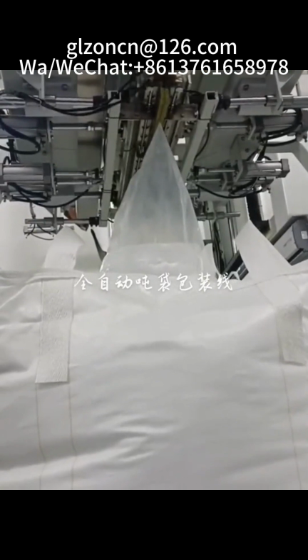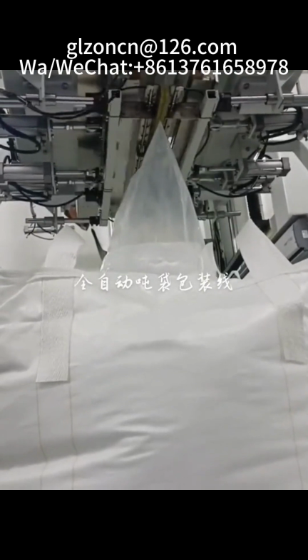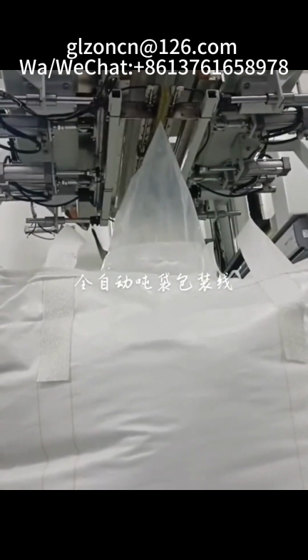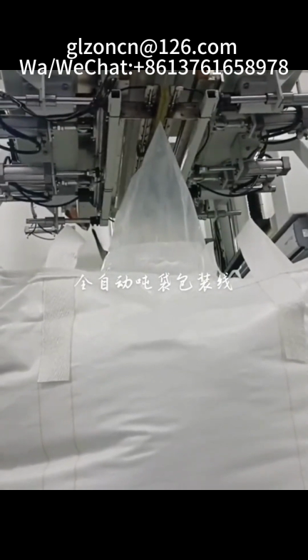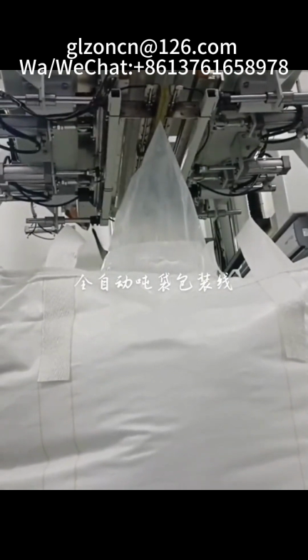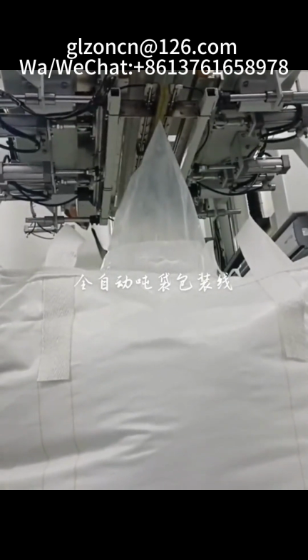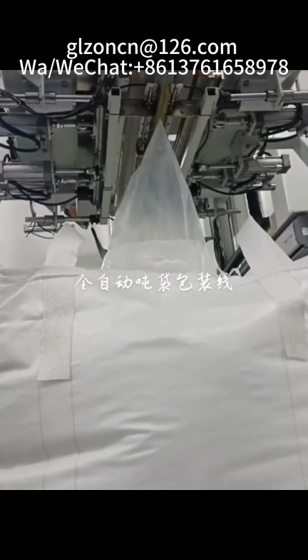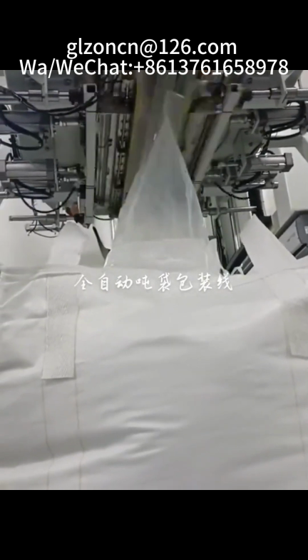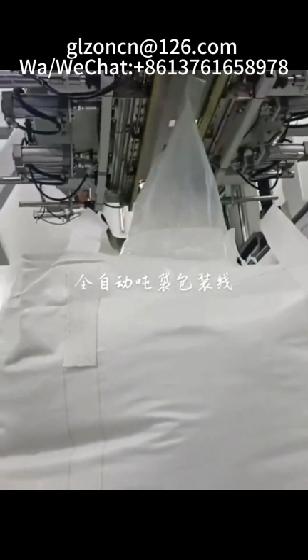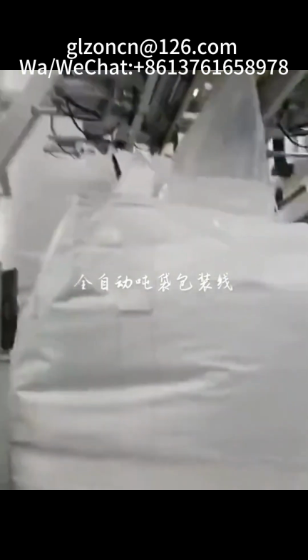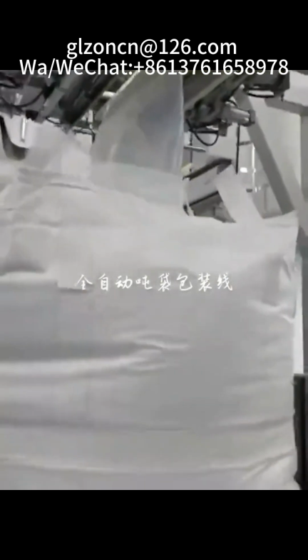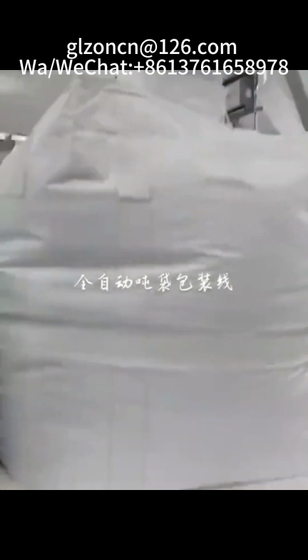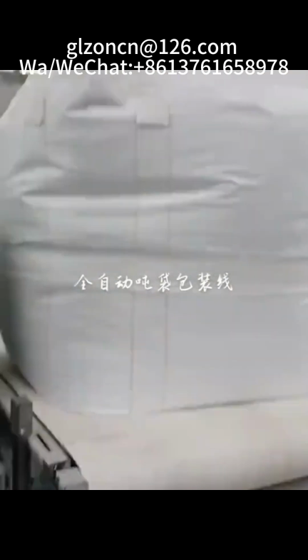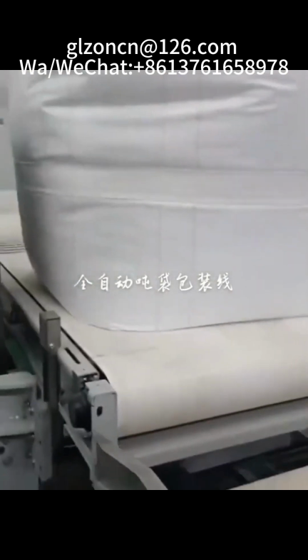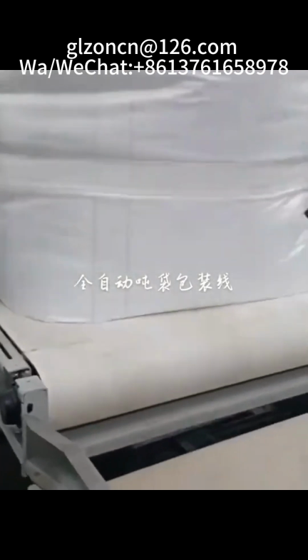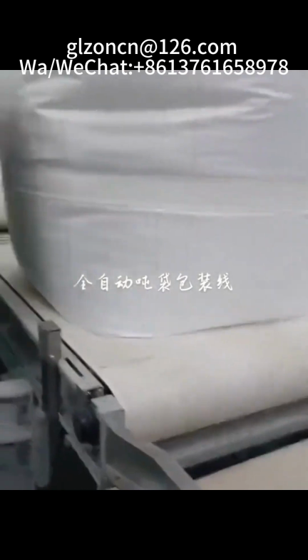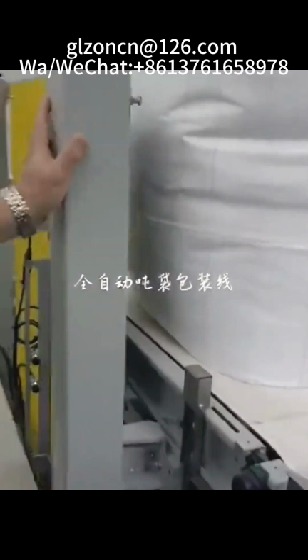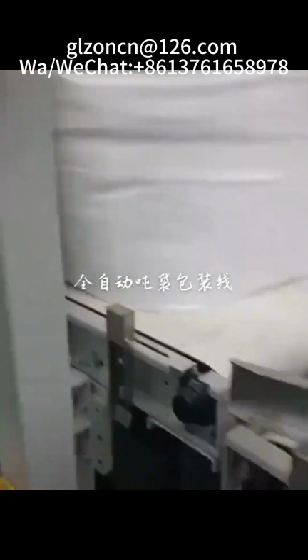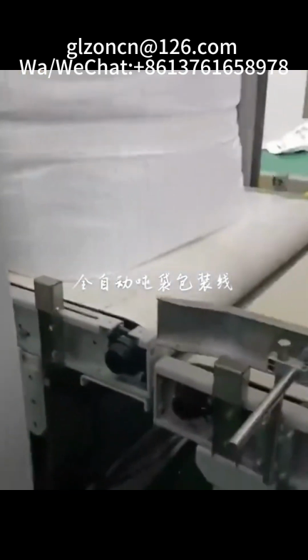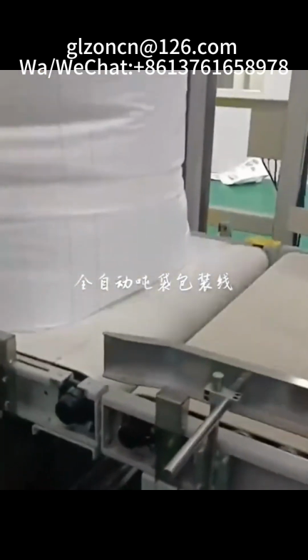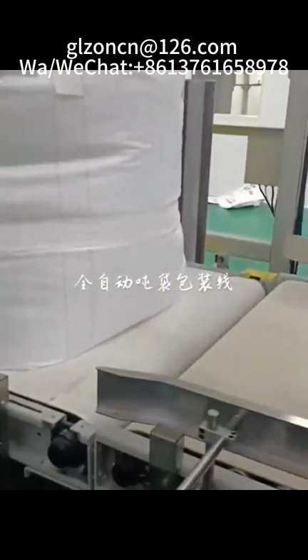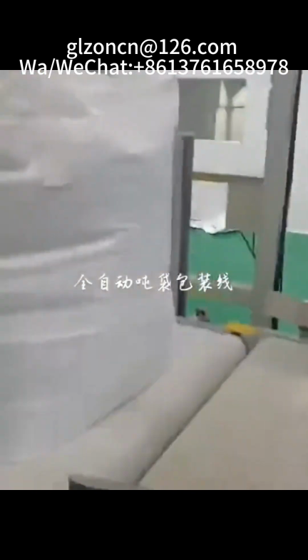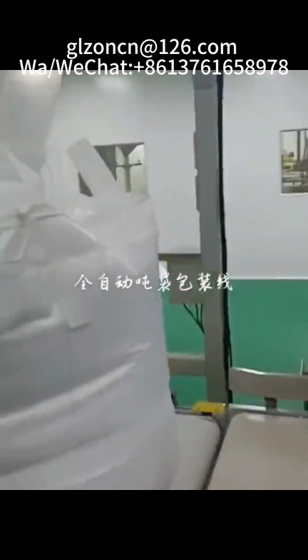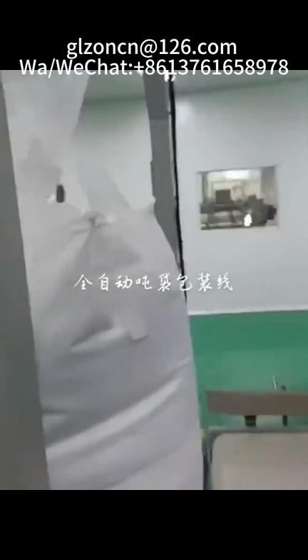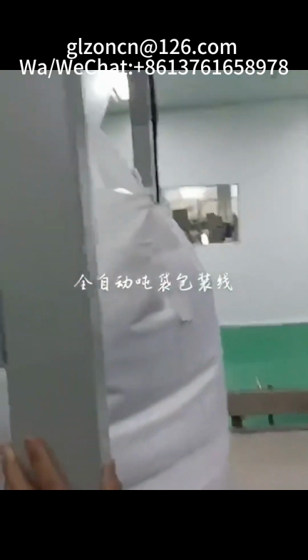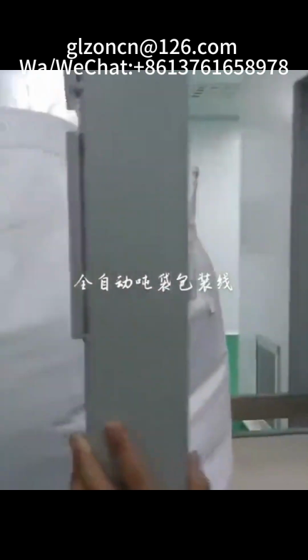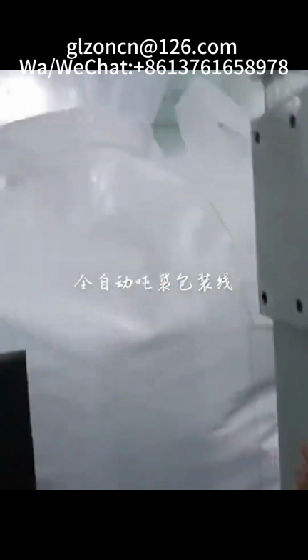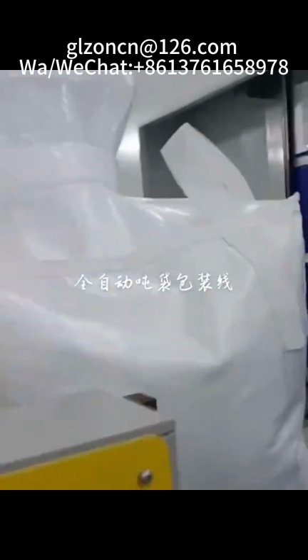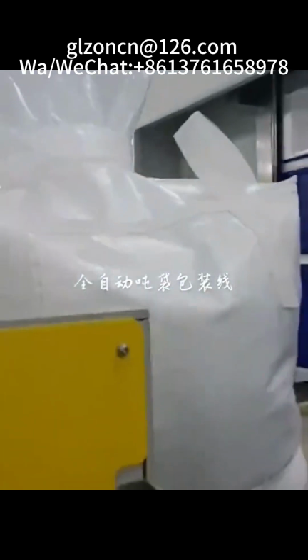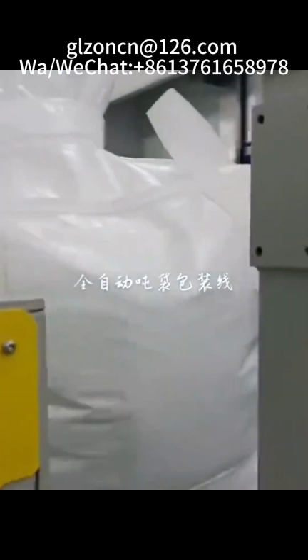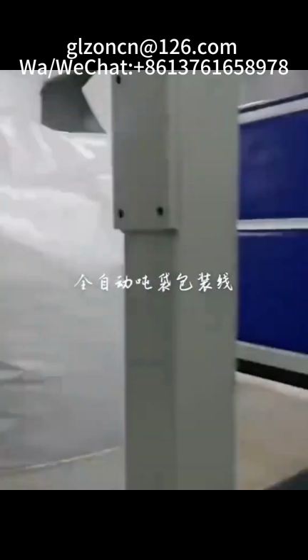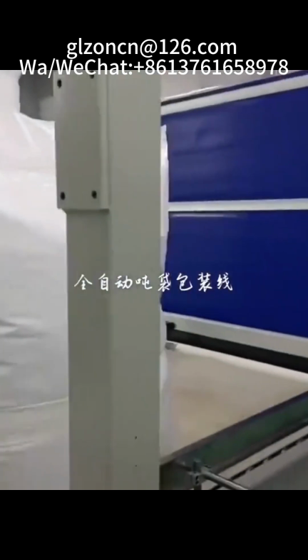Ton bag packaging machine is suitable for ton bag packaging of materials in the mining, chemical, building materials, grain, and feed industries.